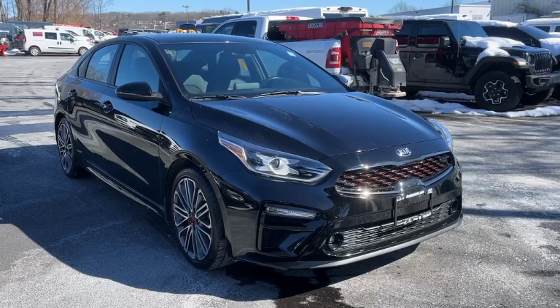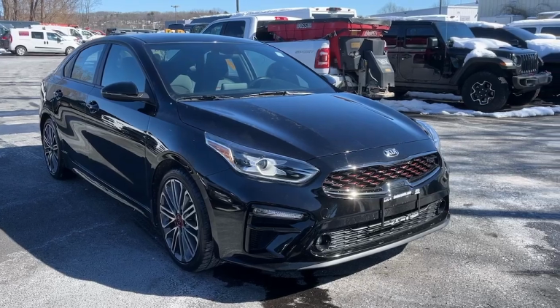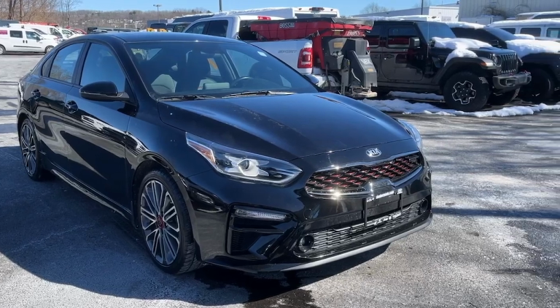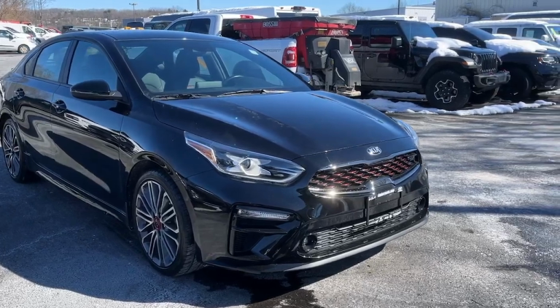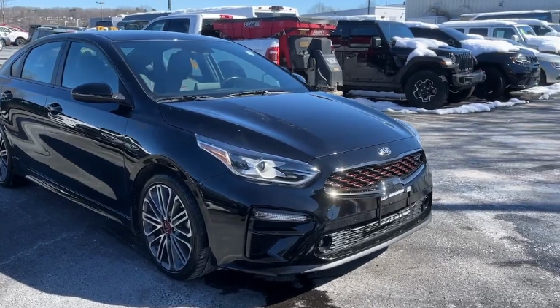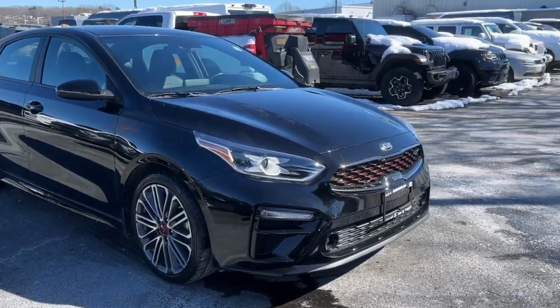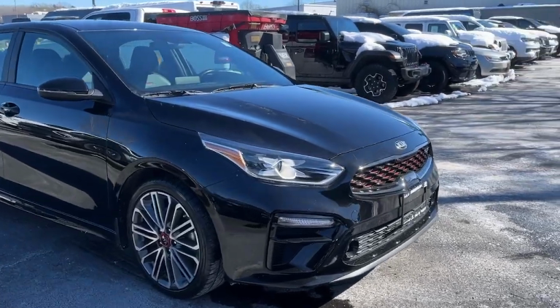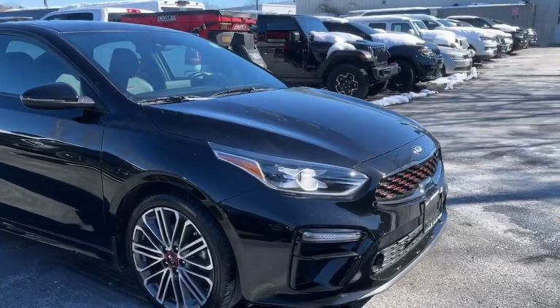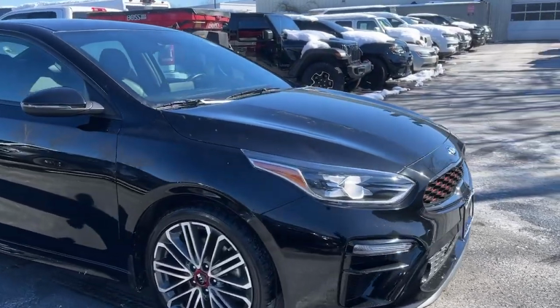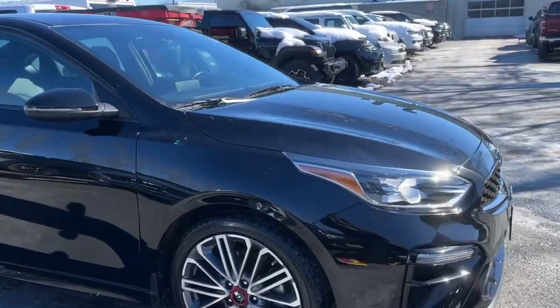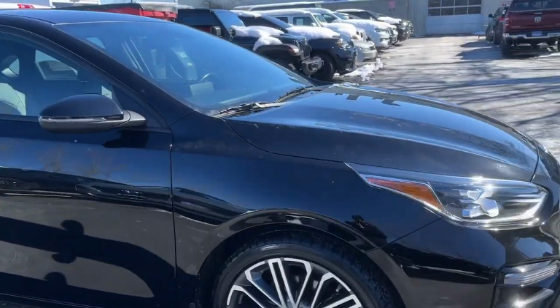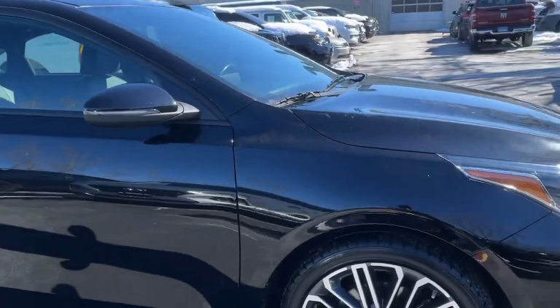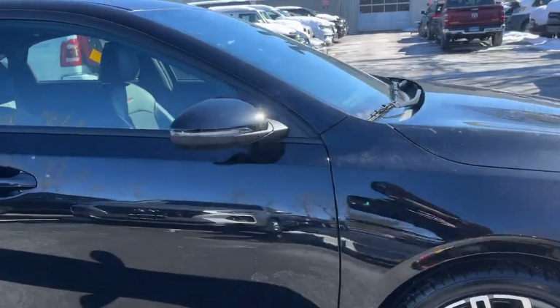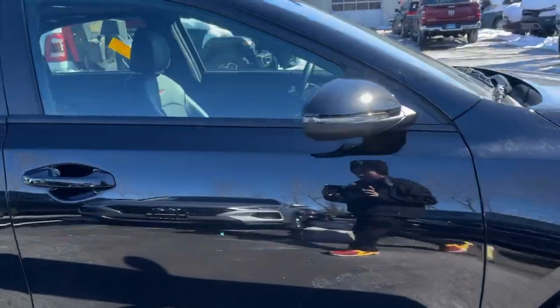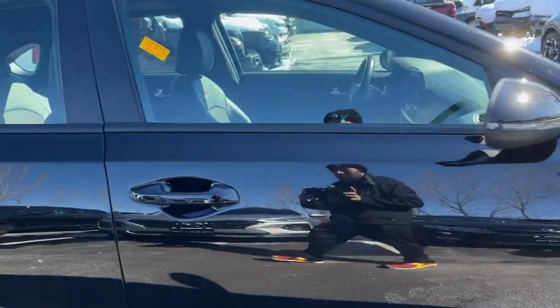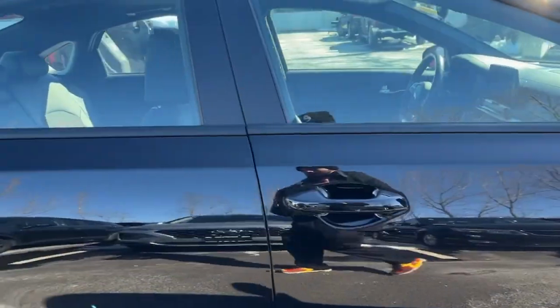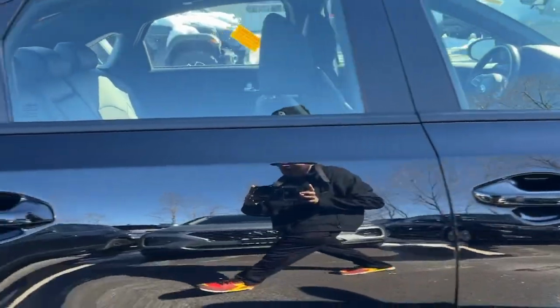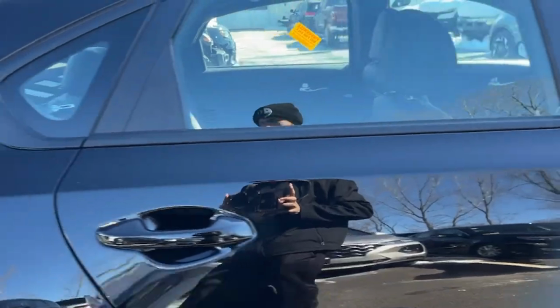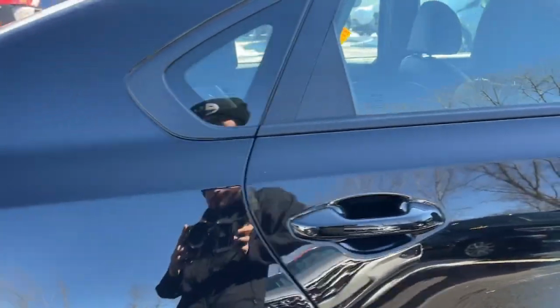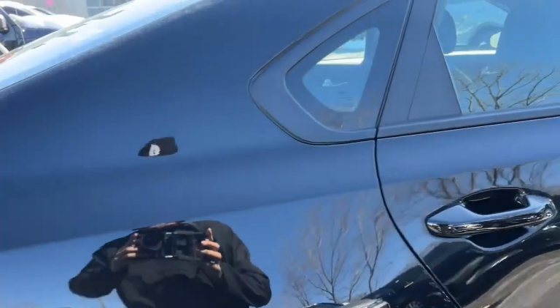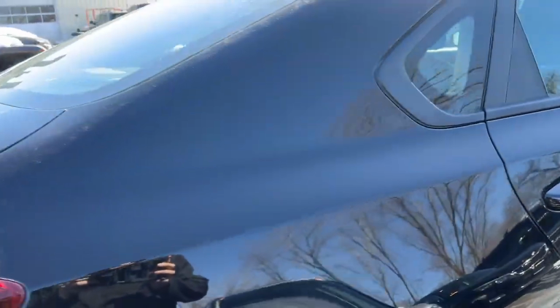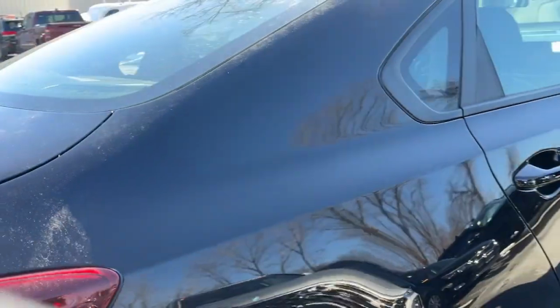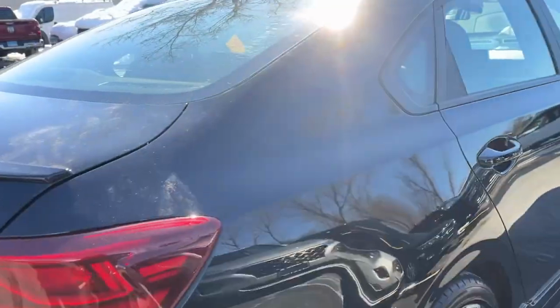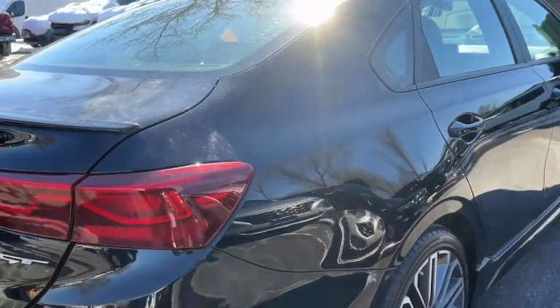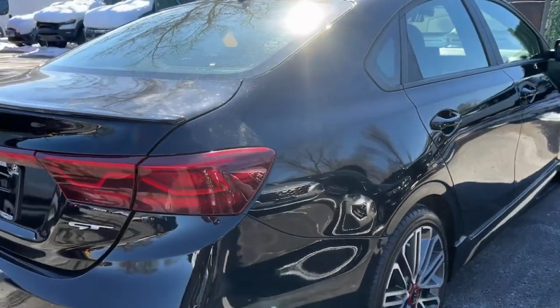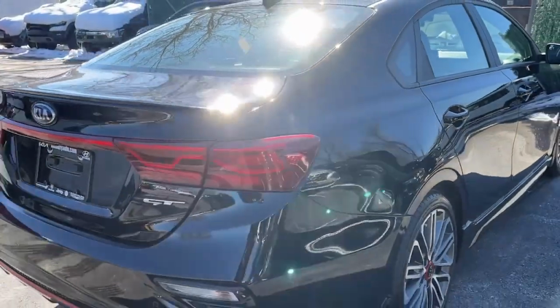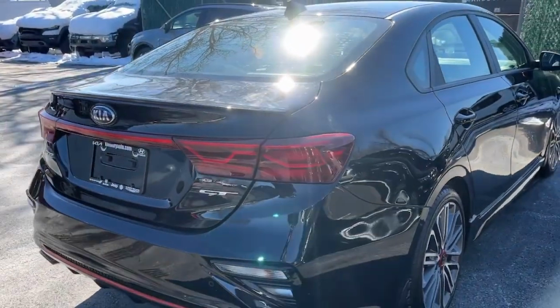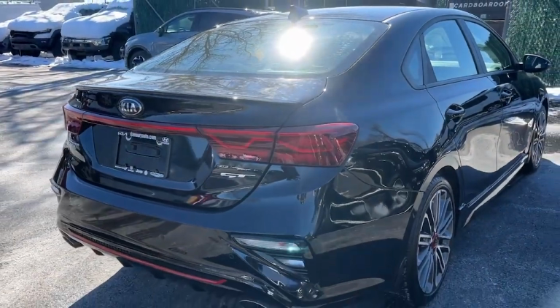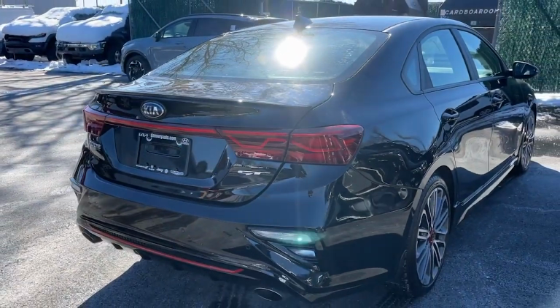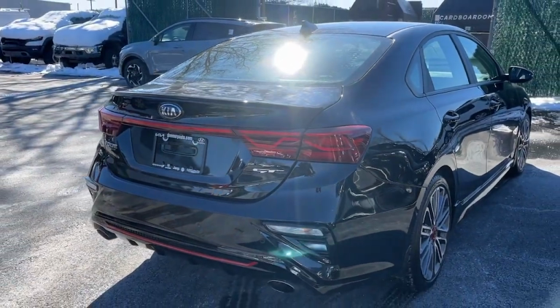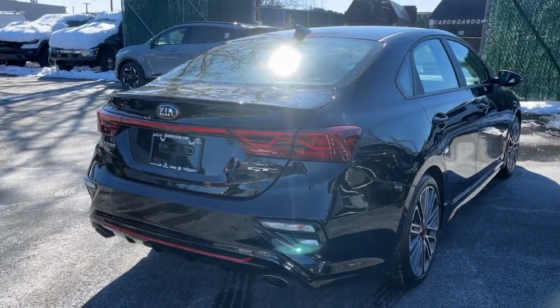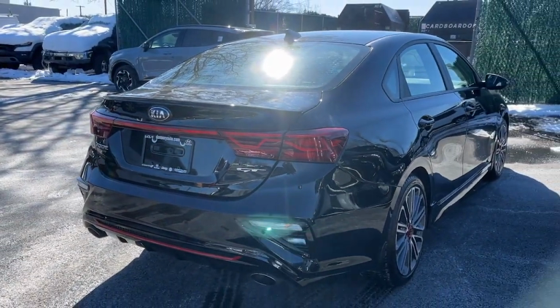Go home happy with the 2021 Kia Forte. This vehicle is an outstanding buy with fewer than 30,000 miles on the odometer.